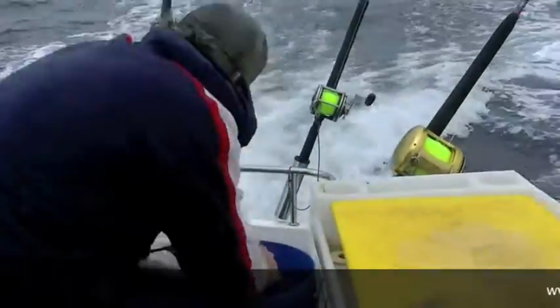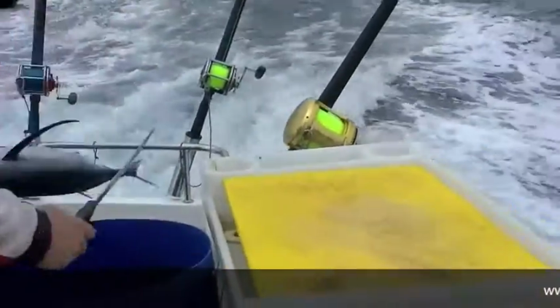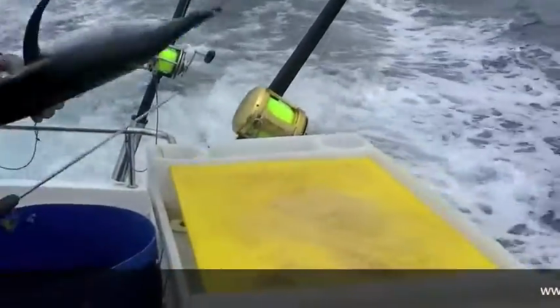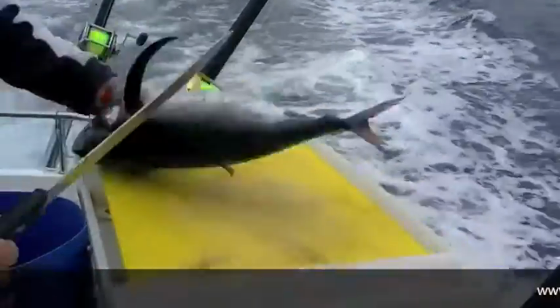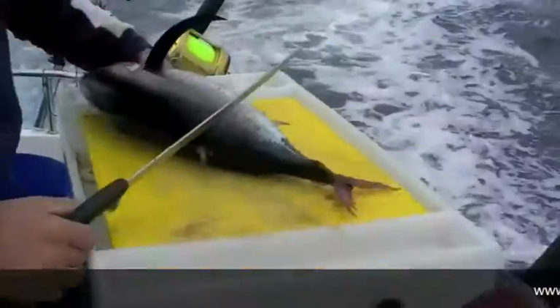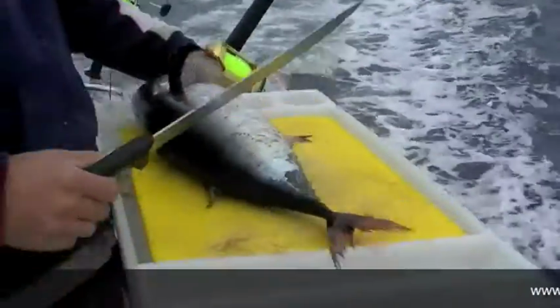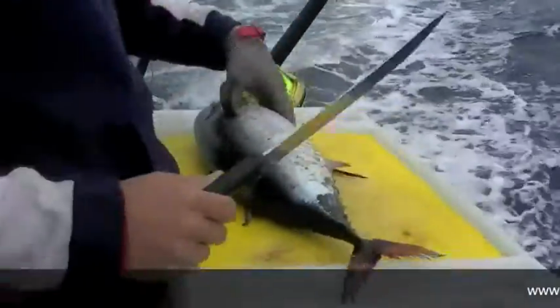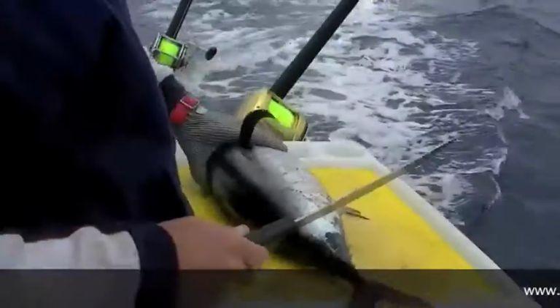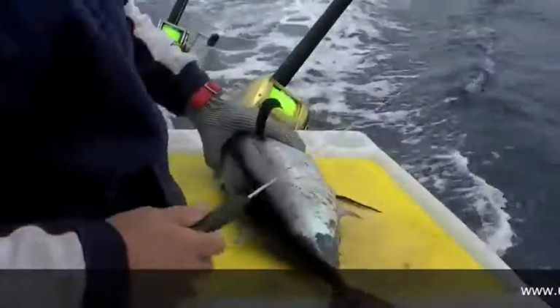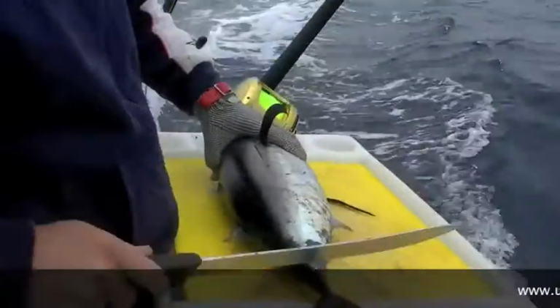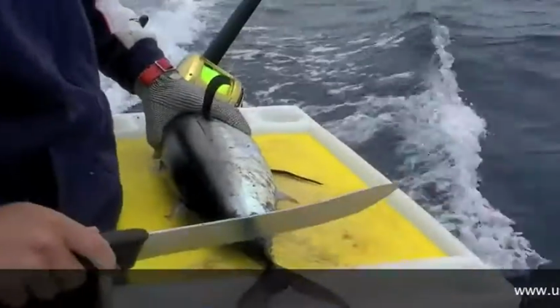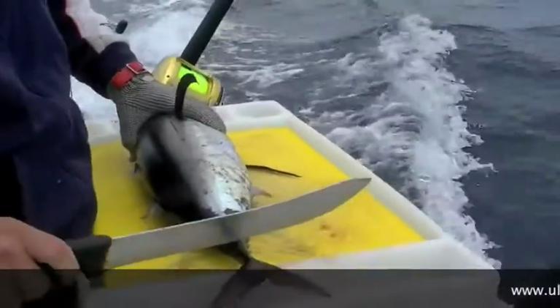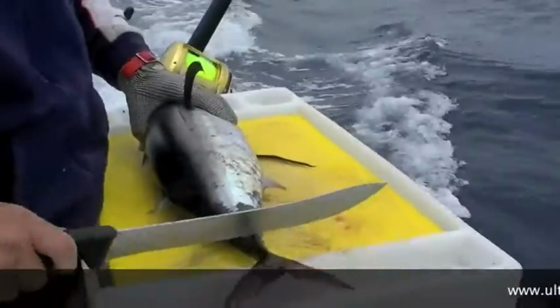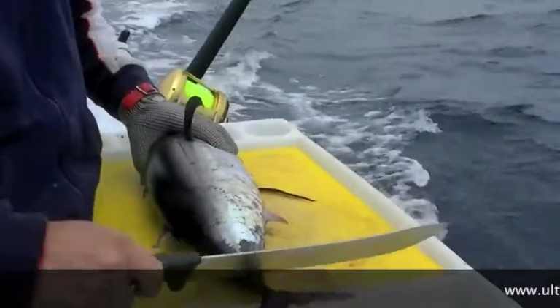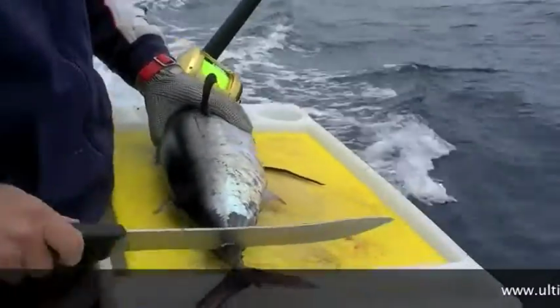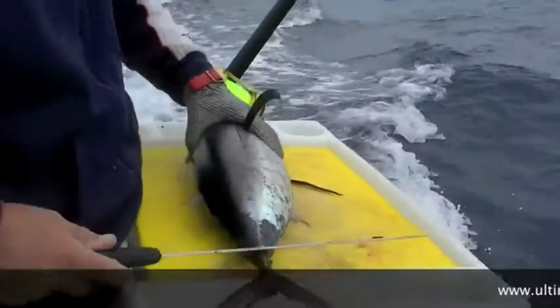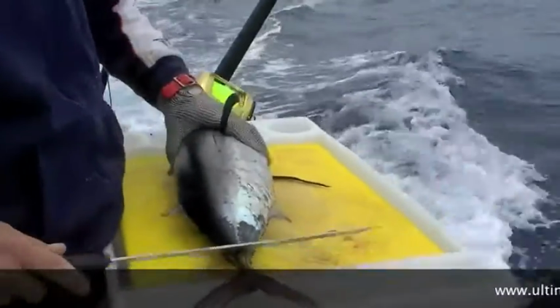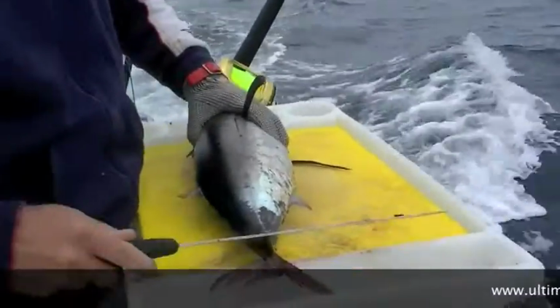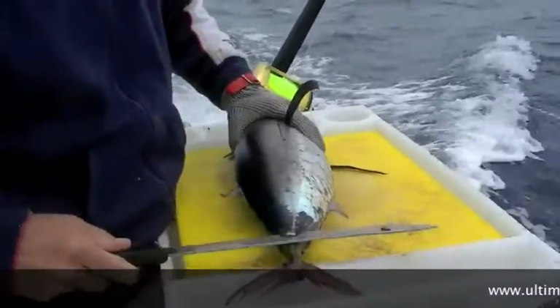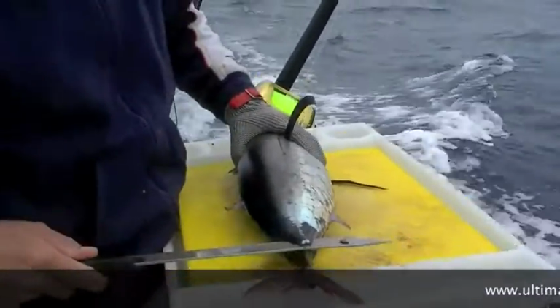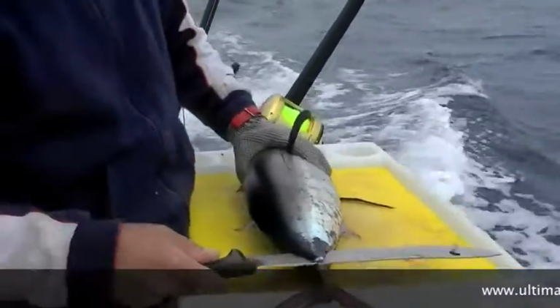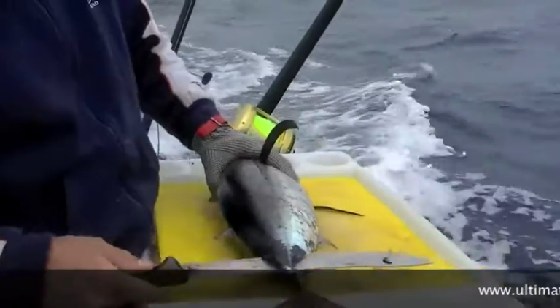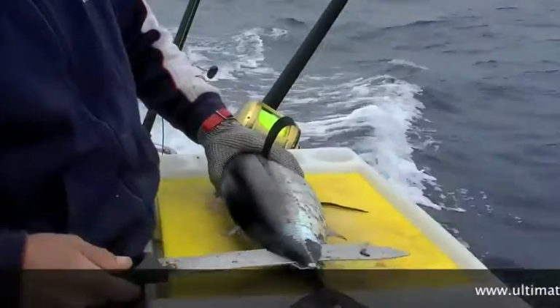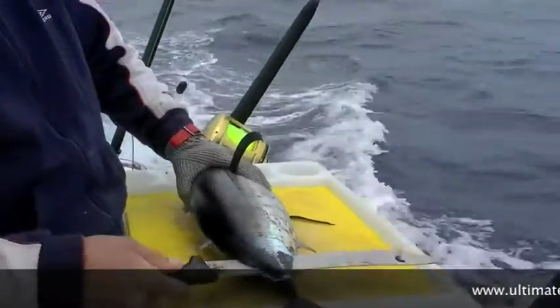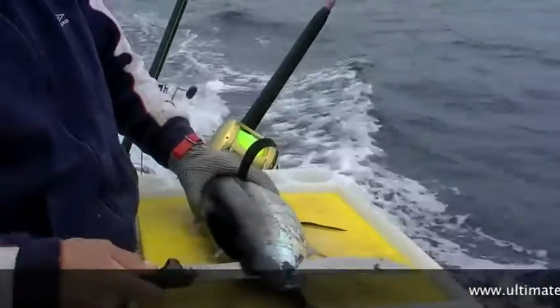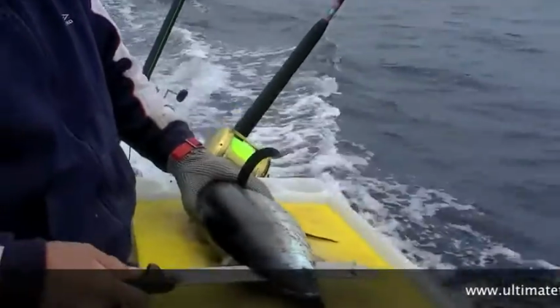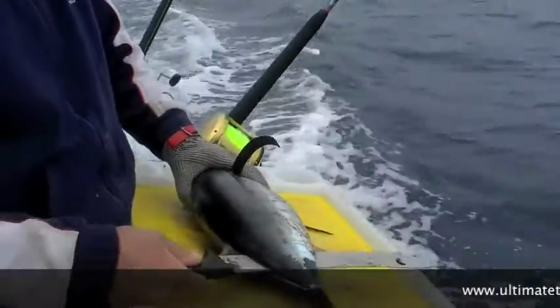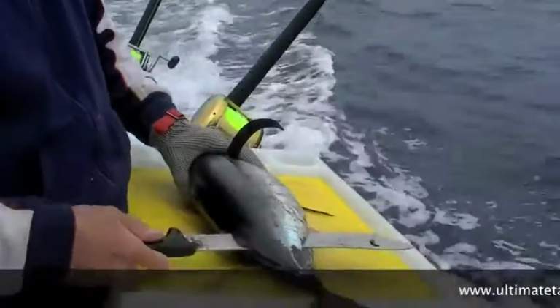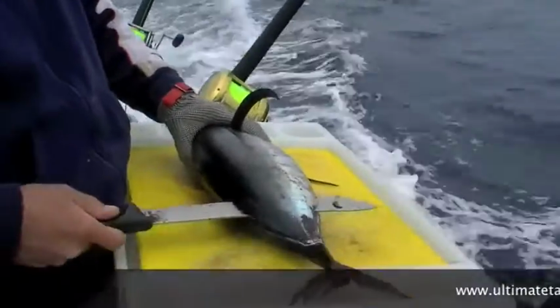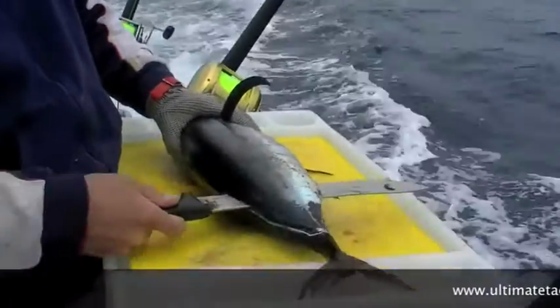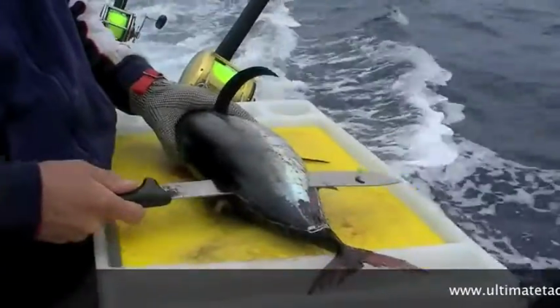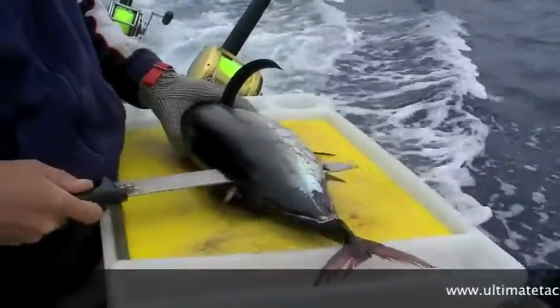So we grab our little albacore here, we start at the tail, we work our way along, just hugging the backbone until we get right to the head, like so.